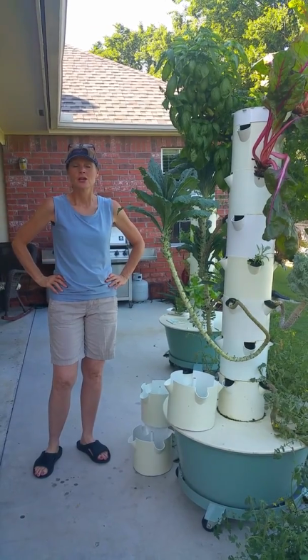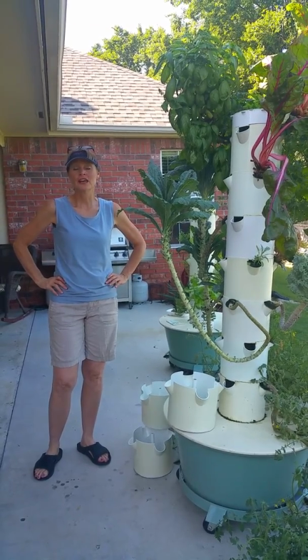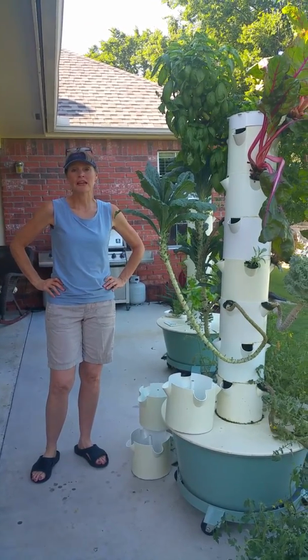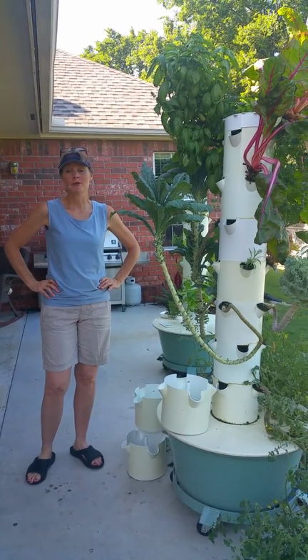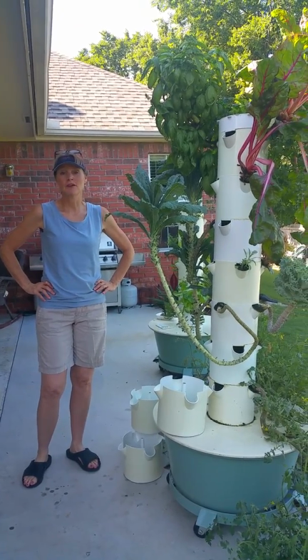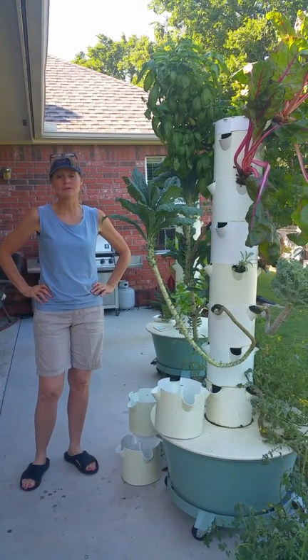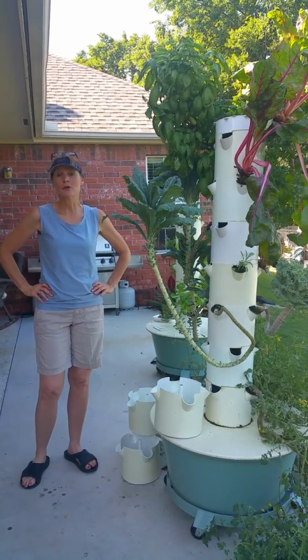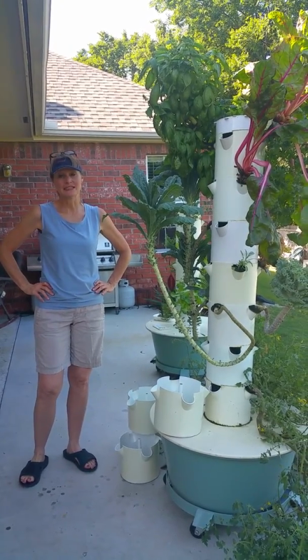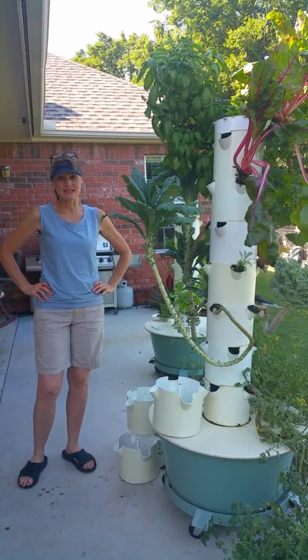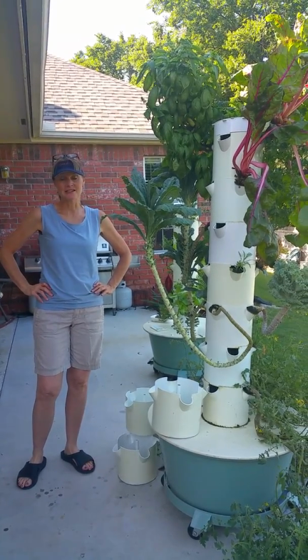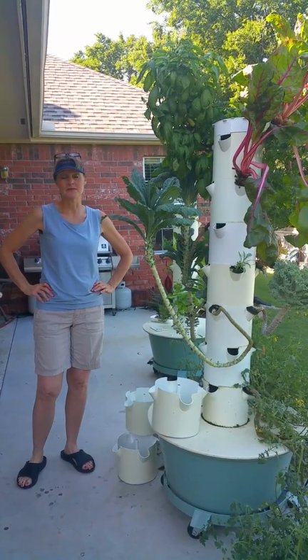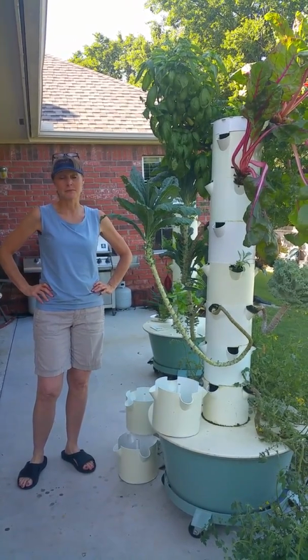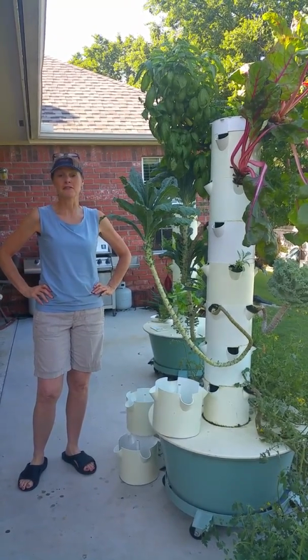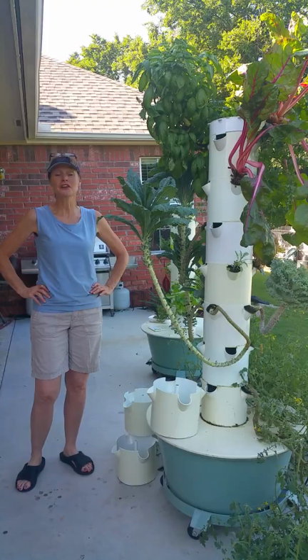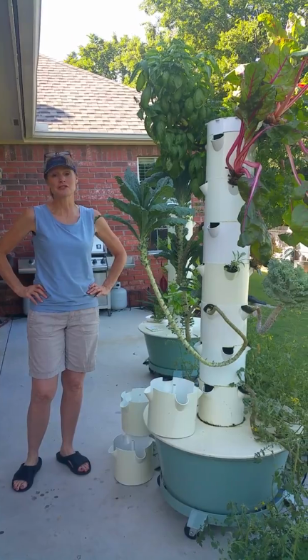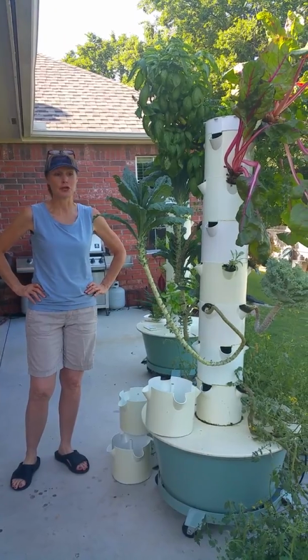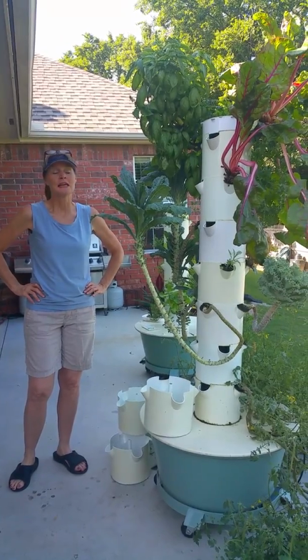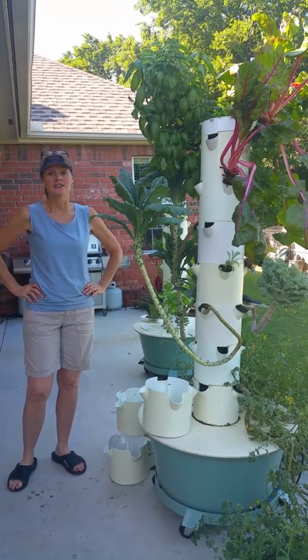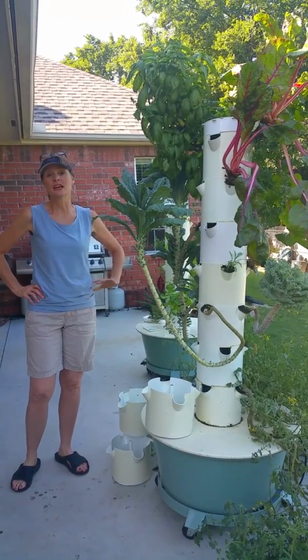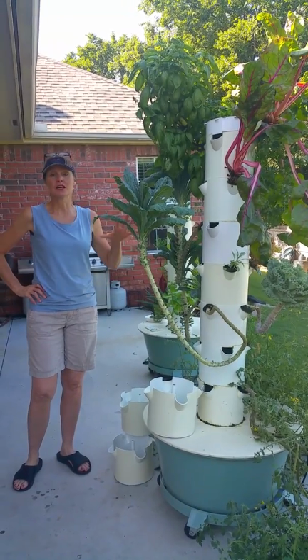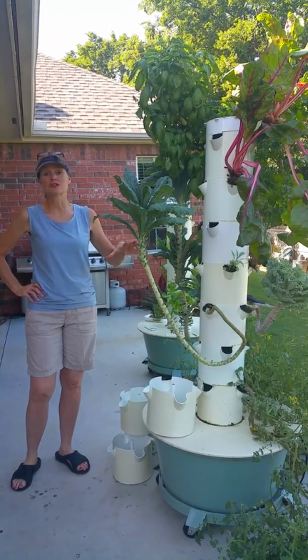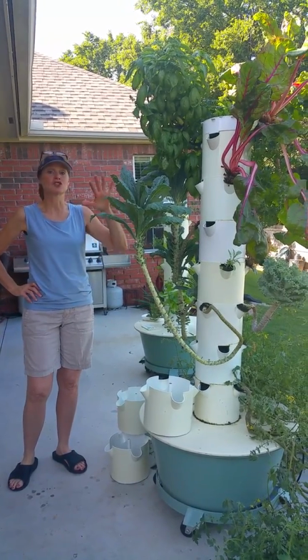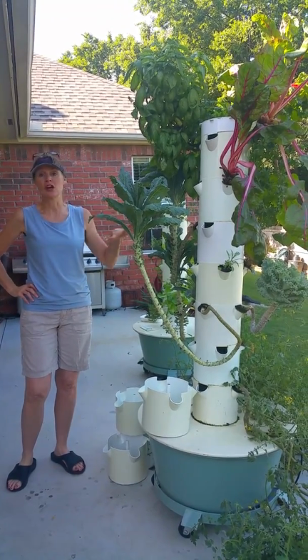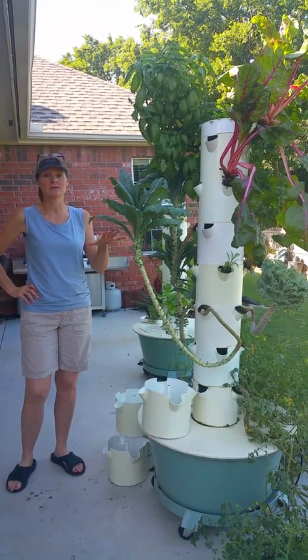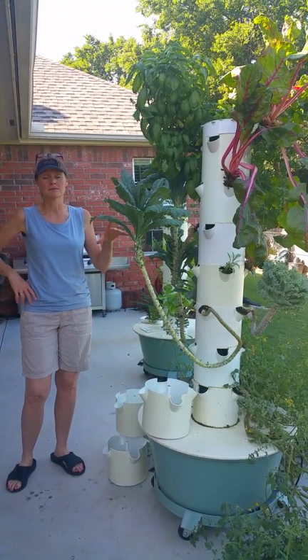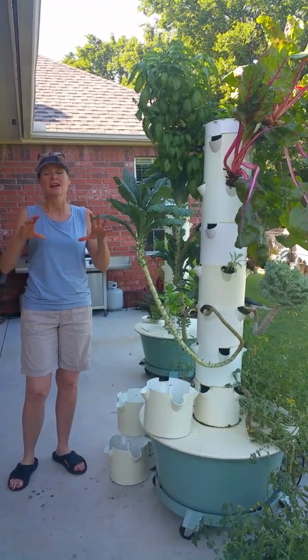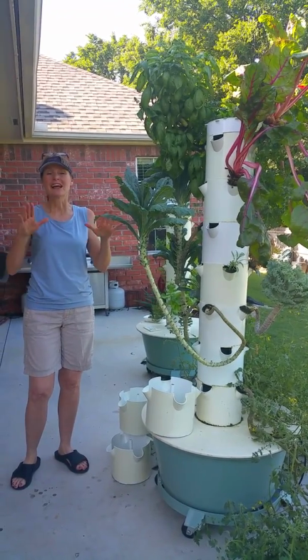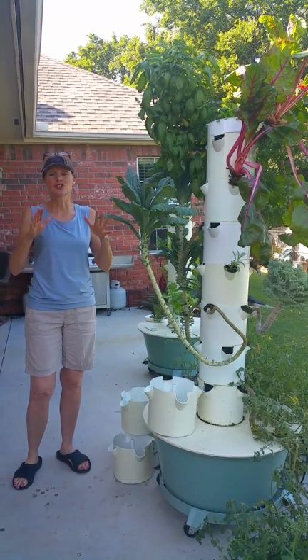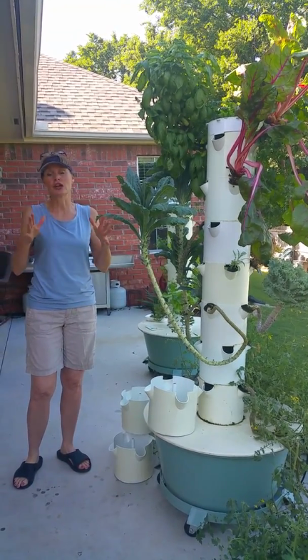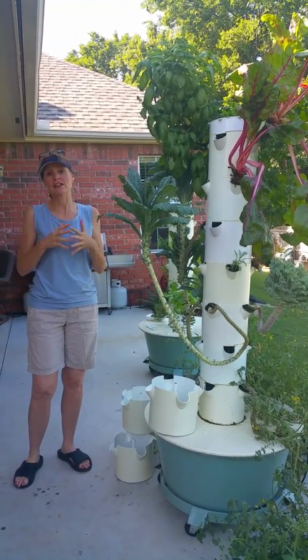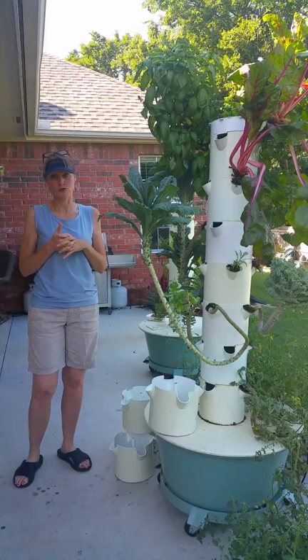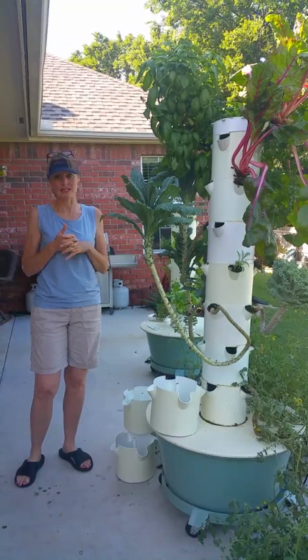Good morning everybody. I'm going over some tower maintenance today, making a few videos for you. This one I just want to cover some generic kind of a start of the cleaning process.